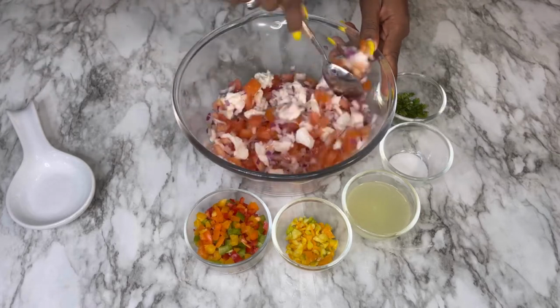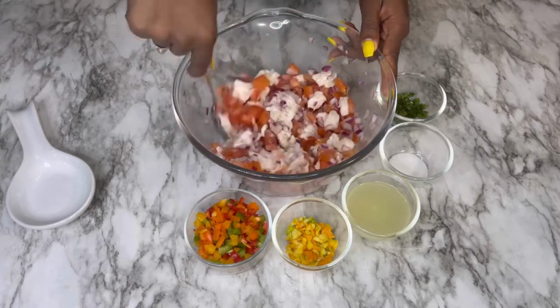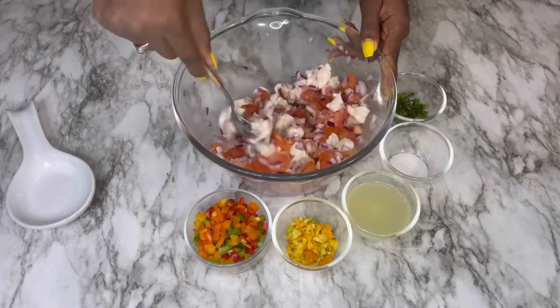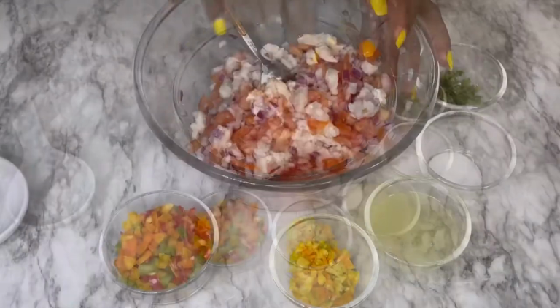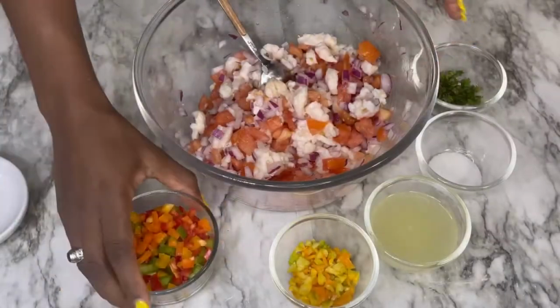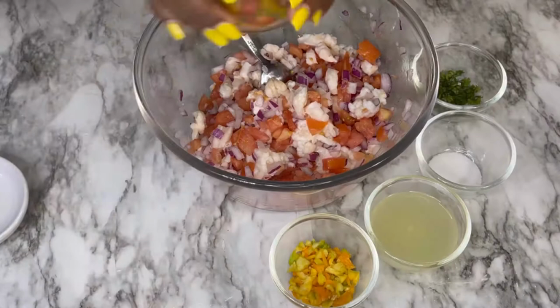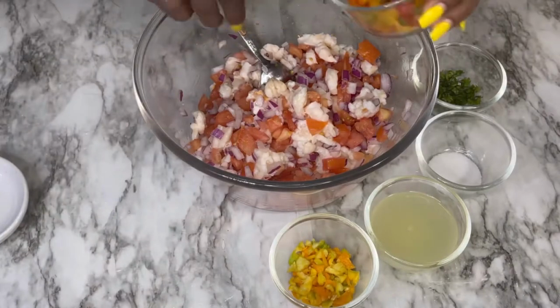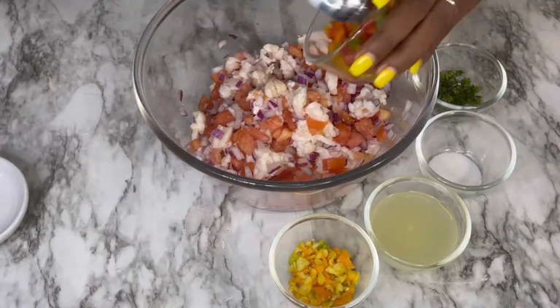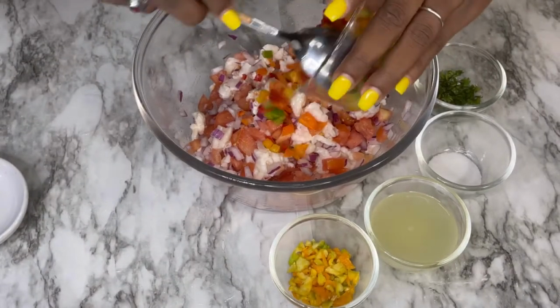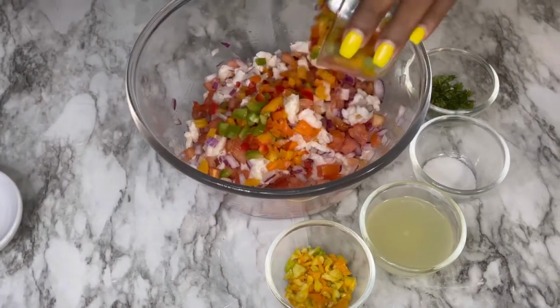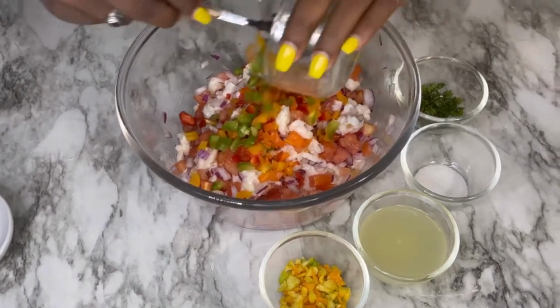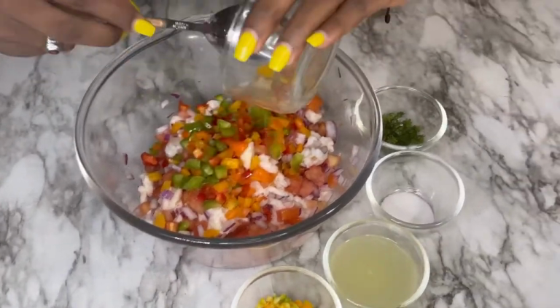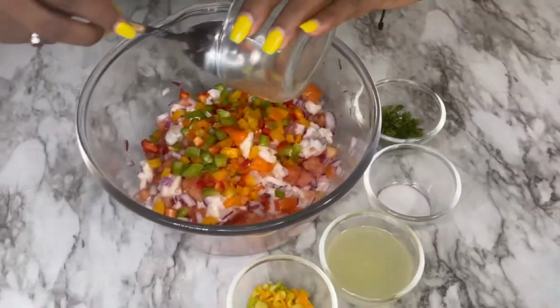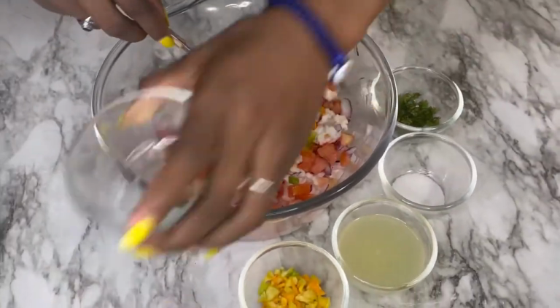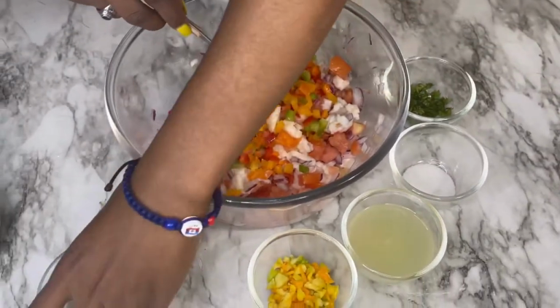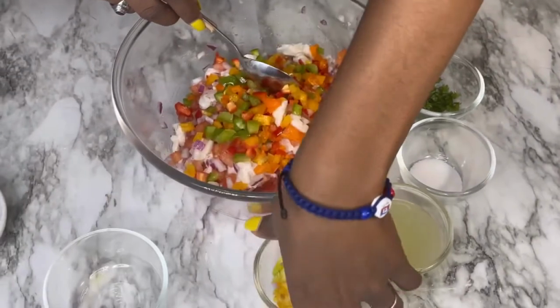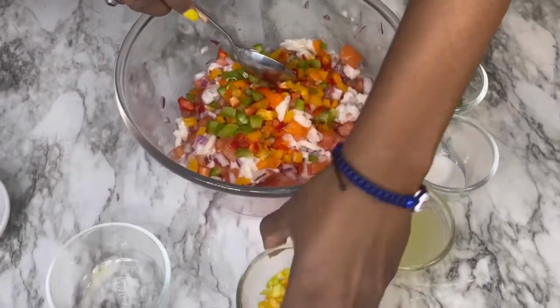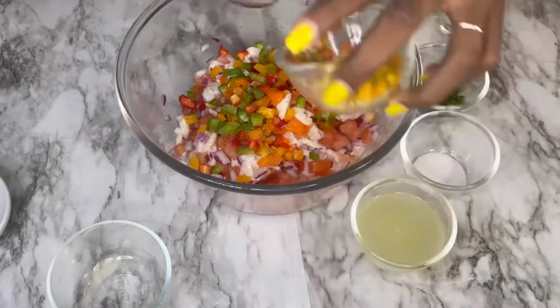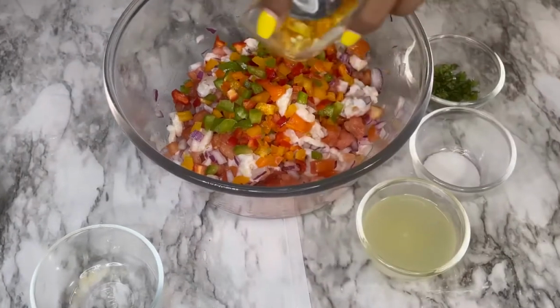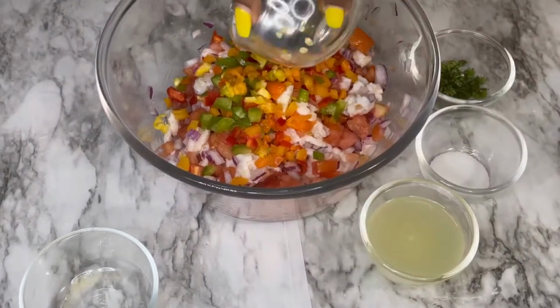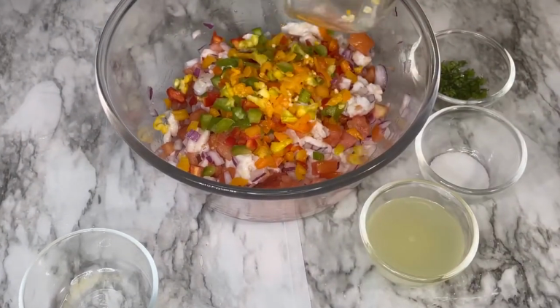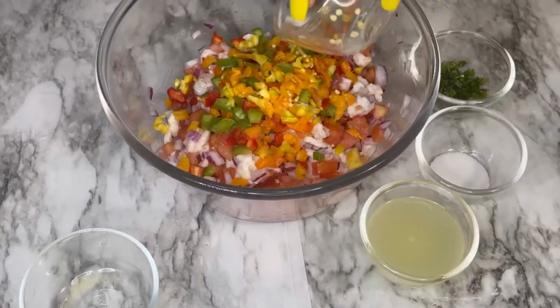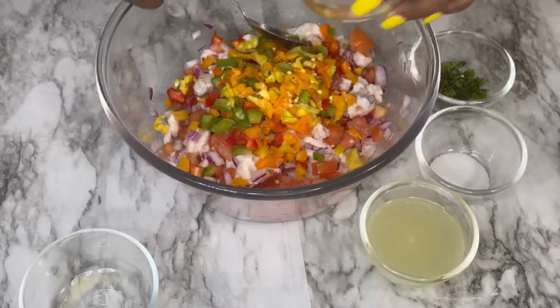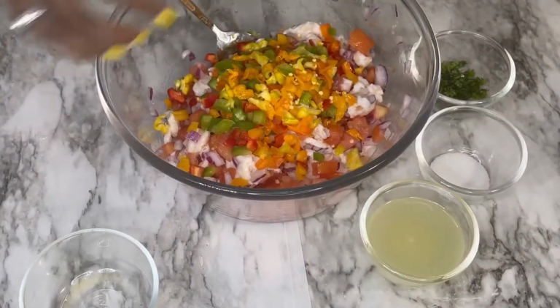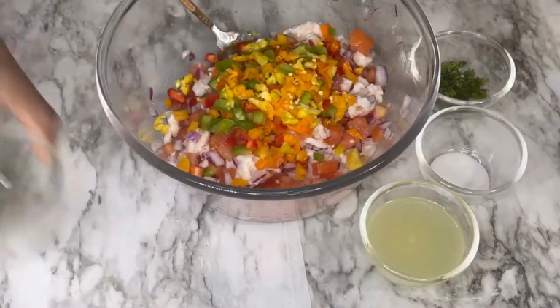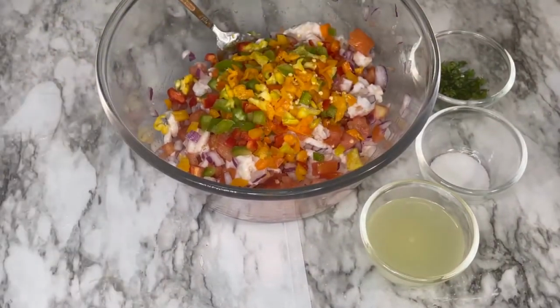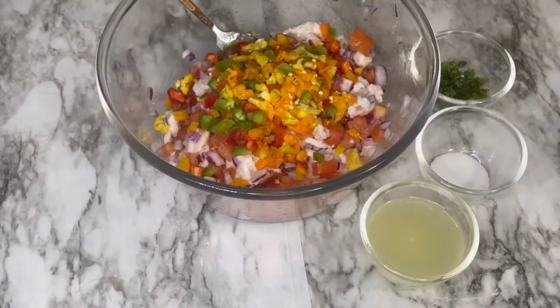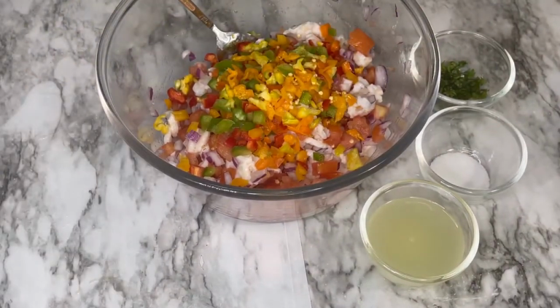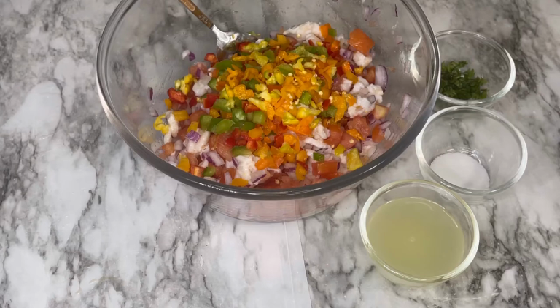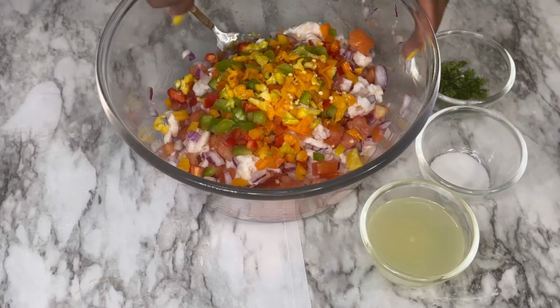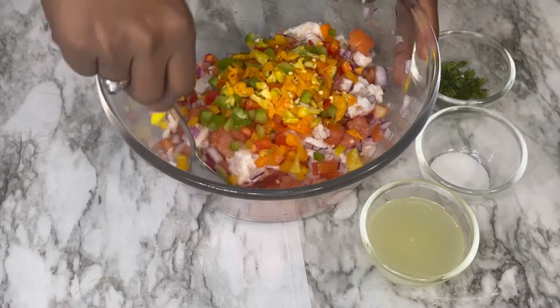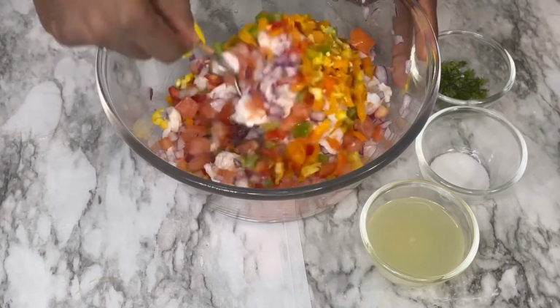Then we're going to add our bell peppers, then we're going to add habanero peppers. I add habanero peppers because it gives it a kick and makes it a little spicier.